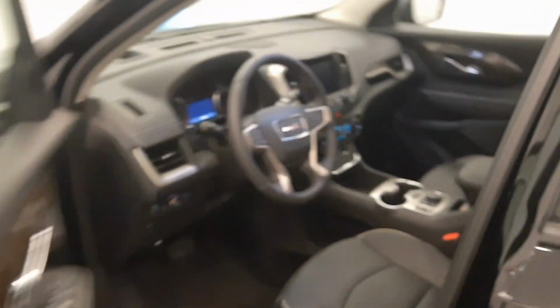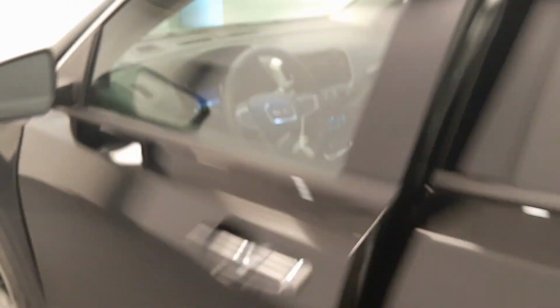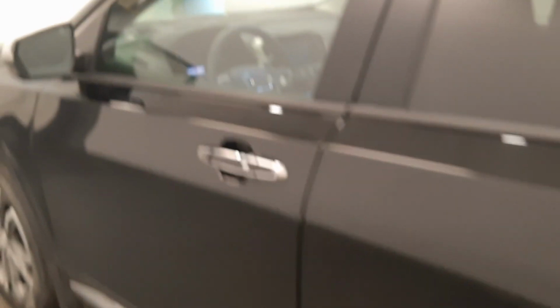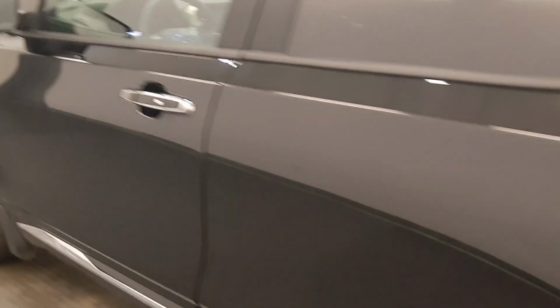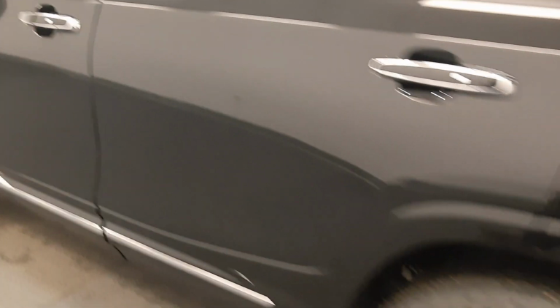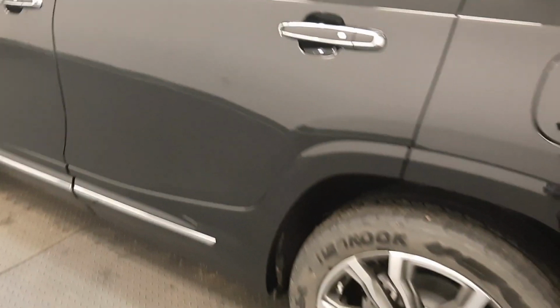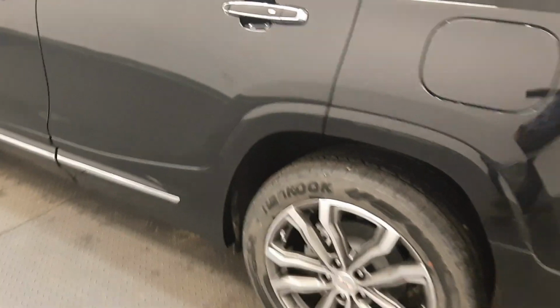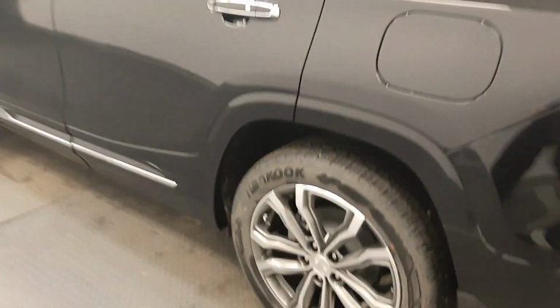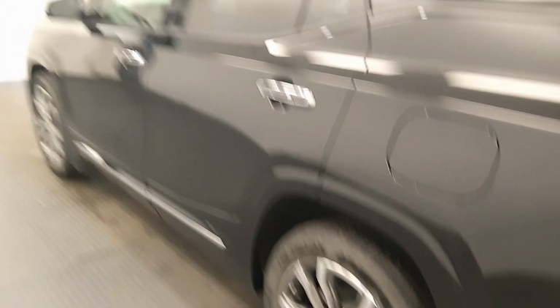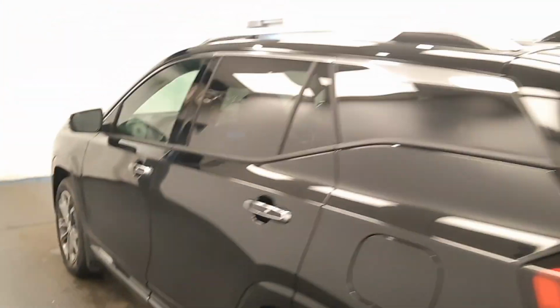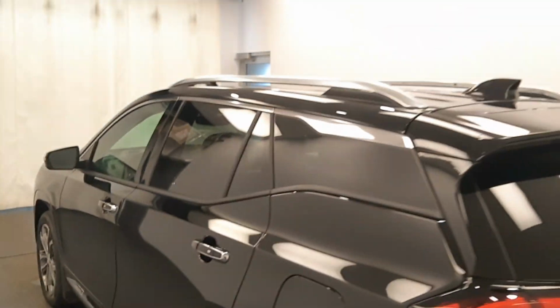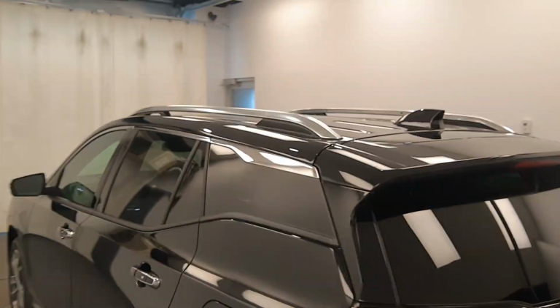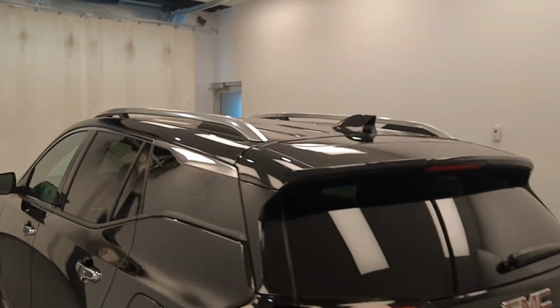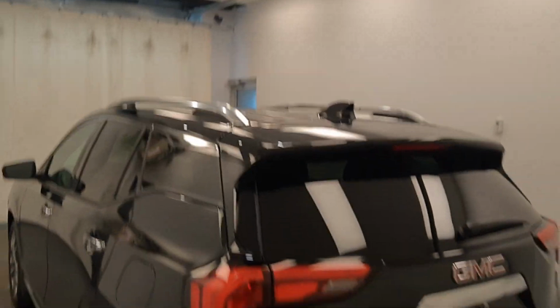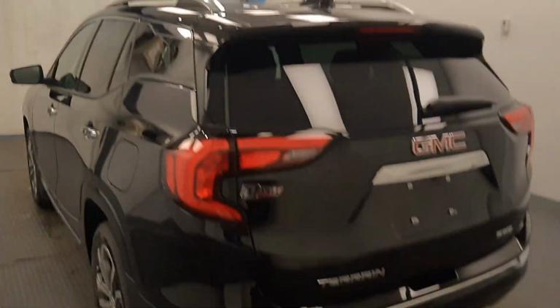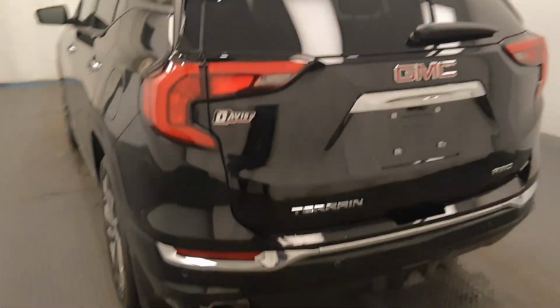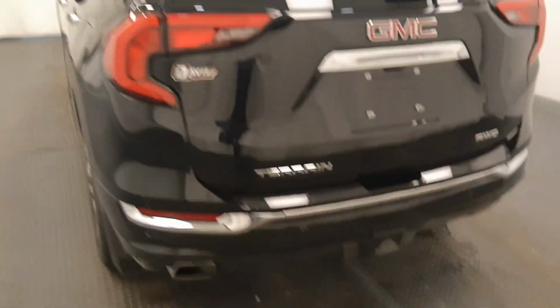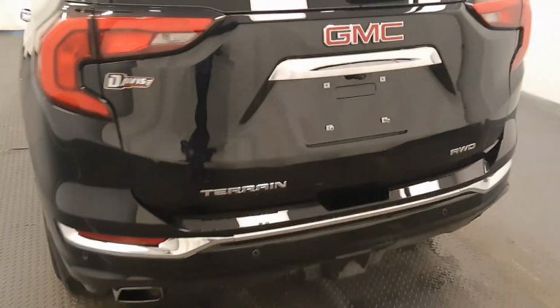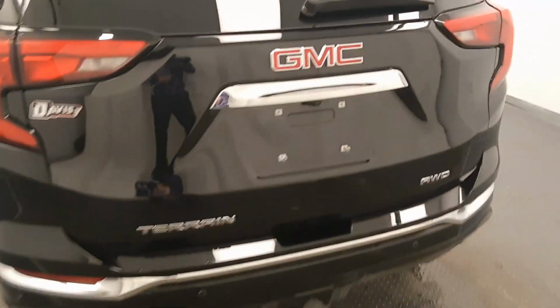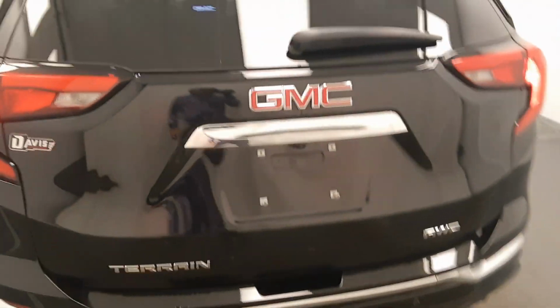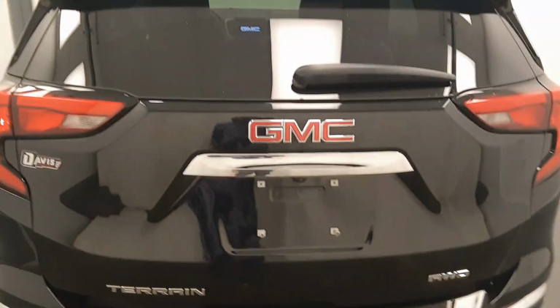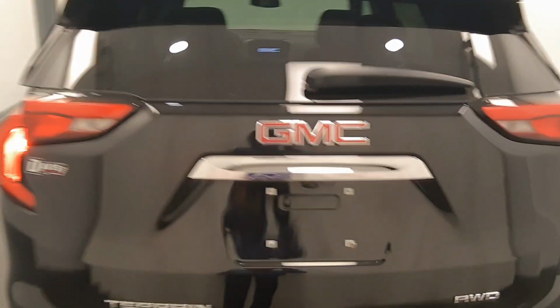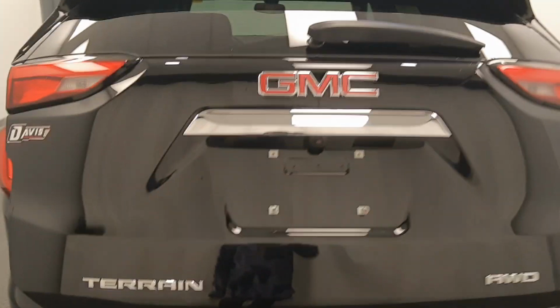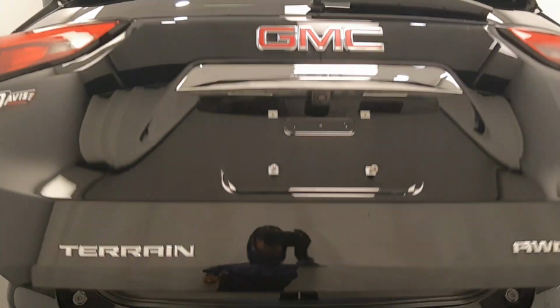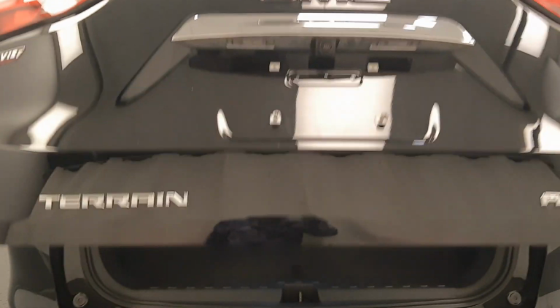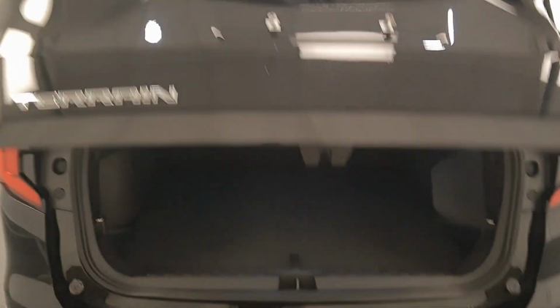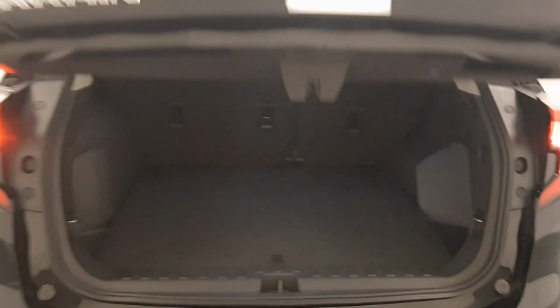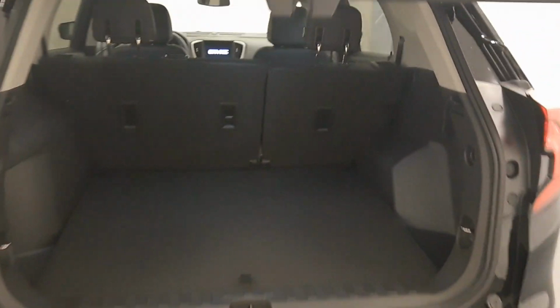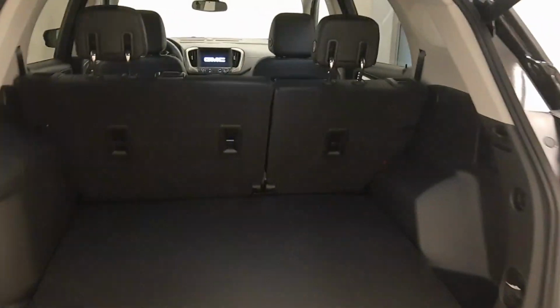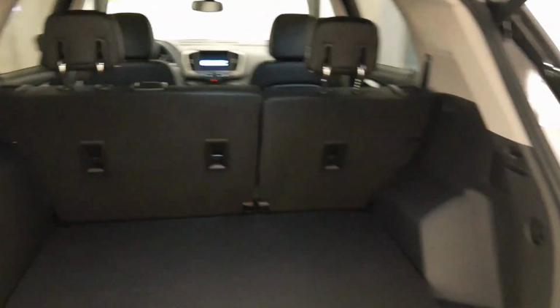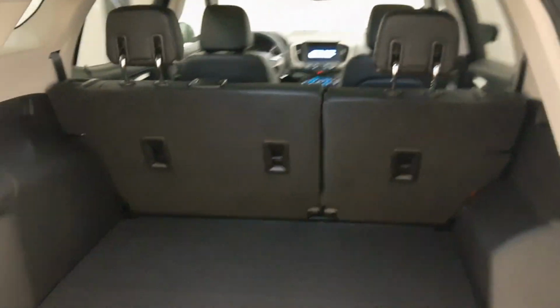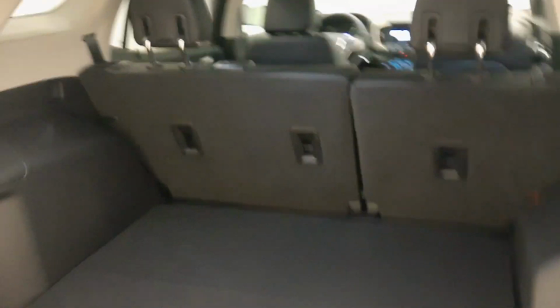Moving on to exterior features, we have alloy wheels, blind spot assist mirrors, roof rack, rear parking assist, backup camera, remote trunk release, remote start, power hatch, and more cargo space.